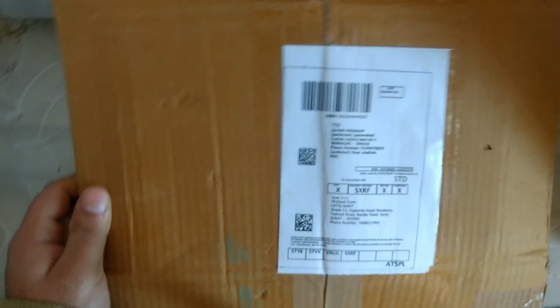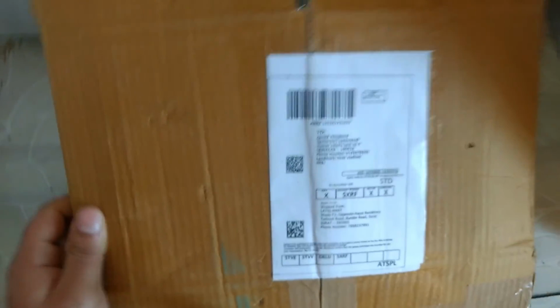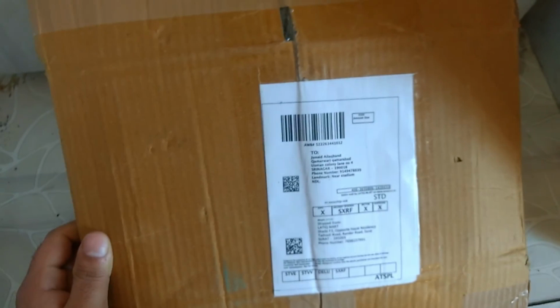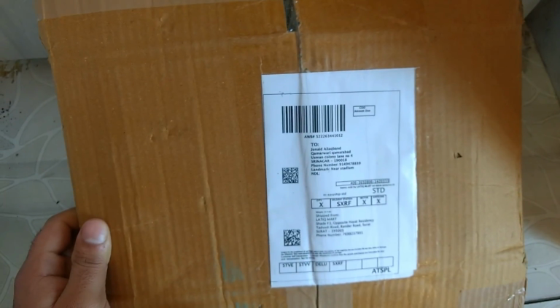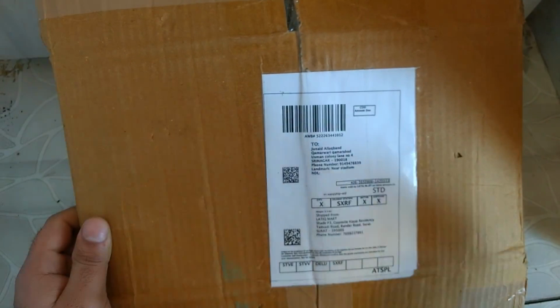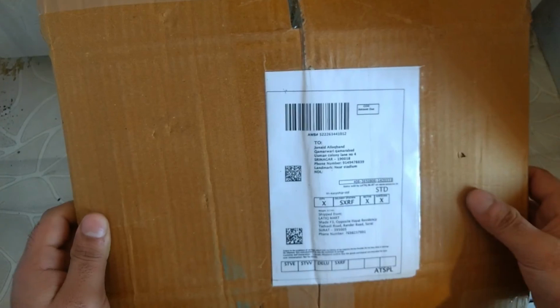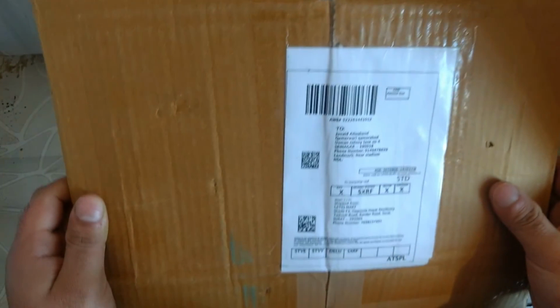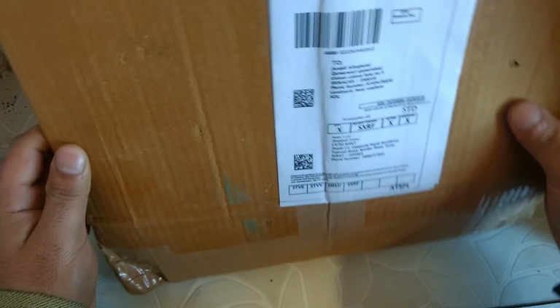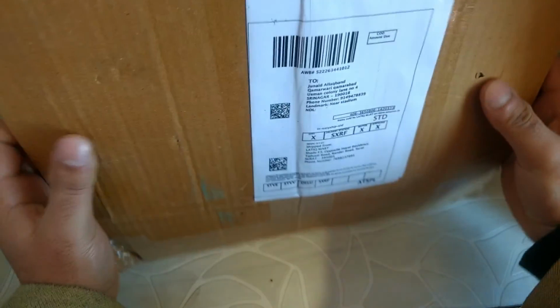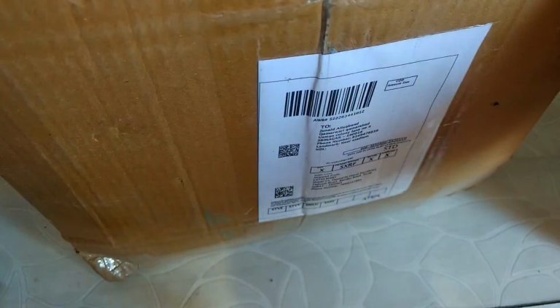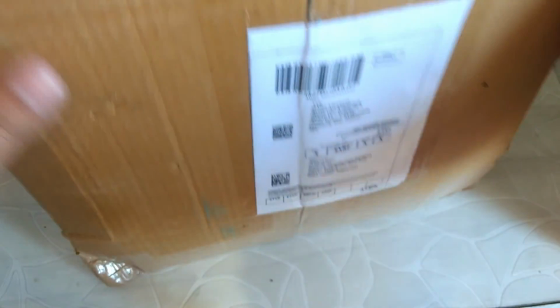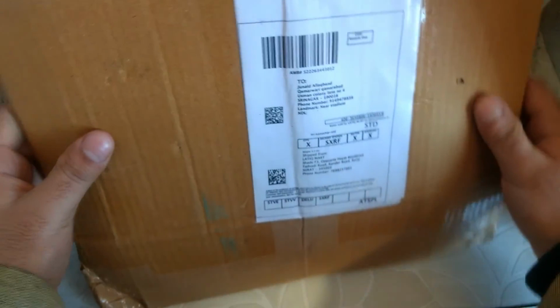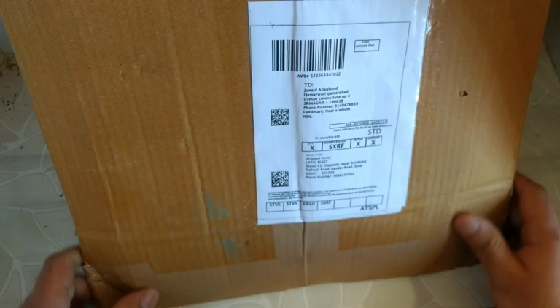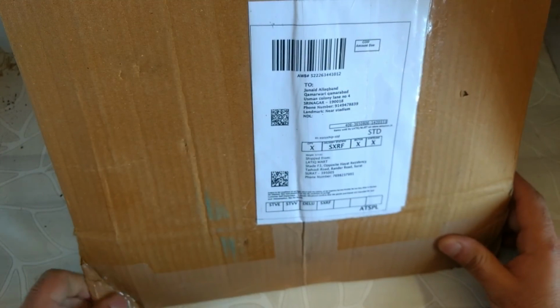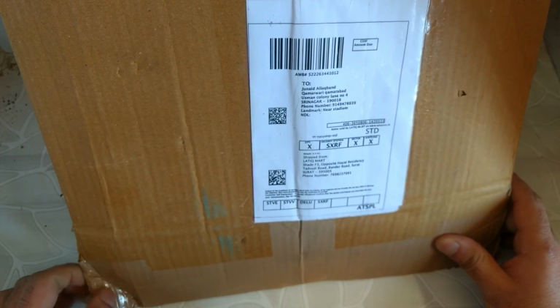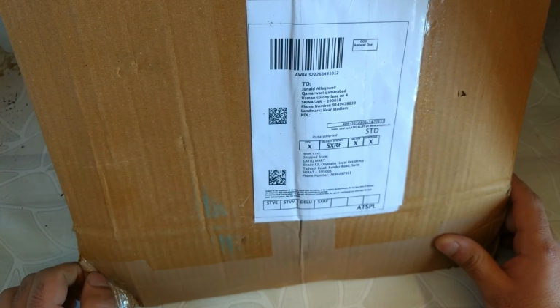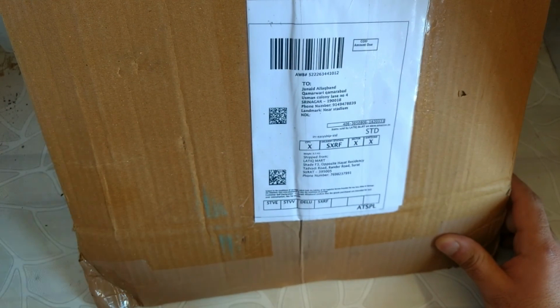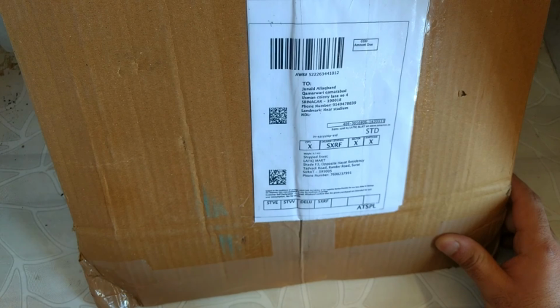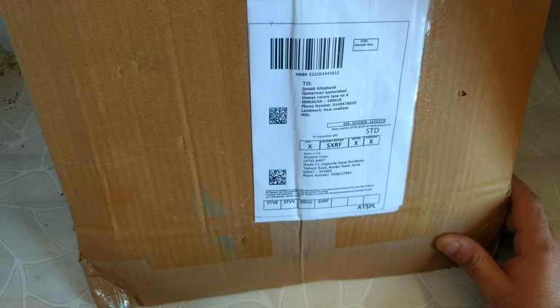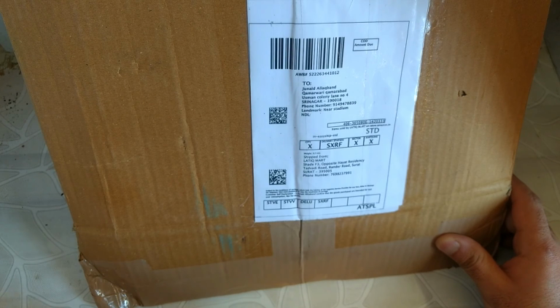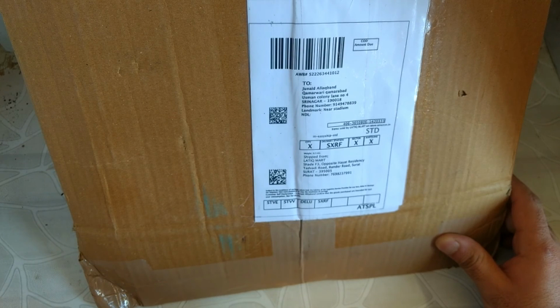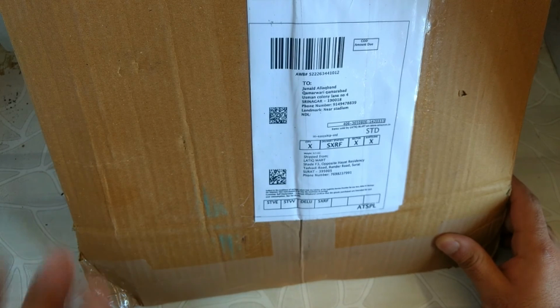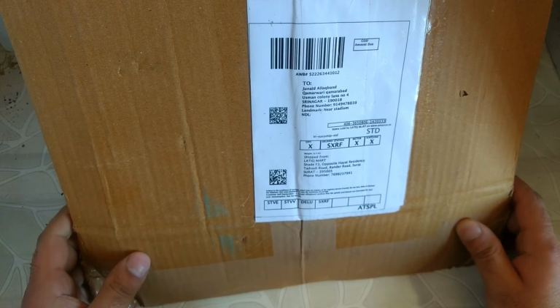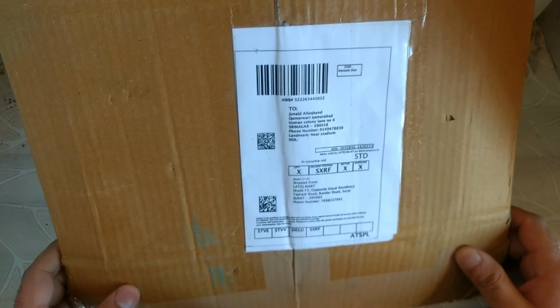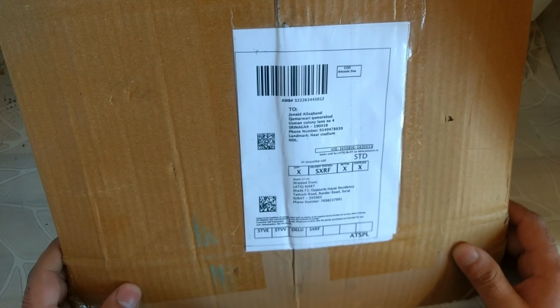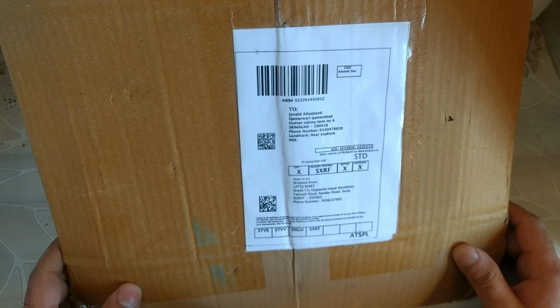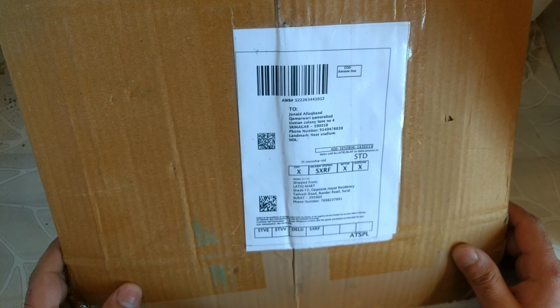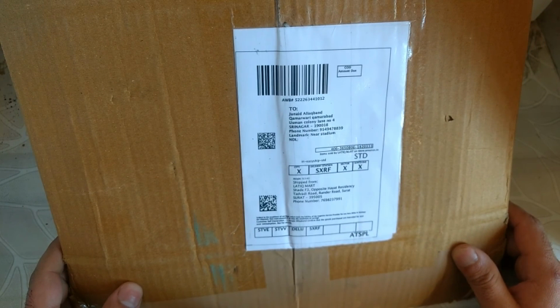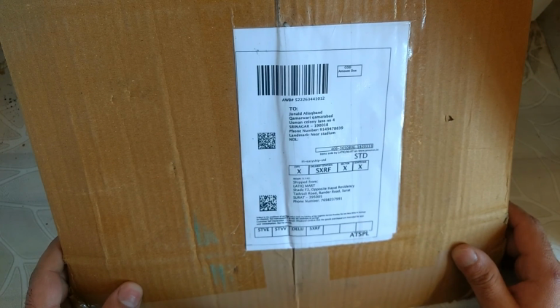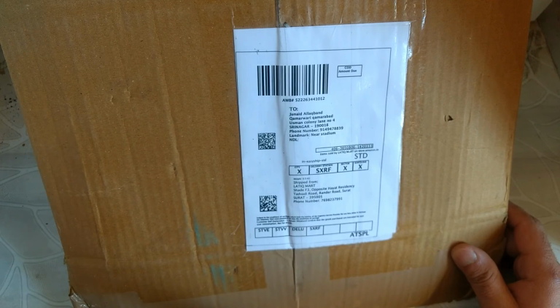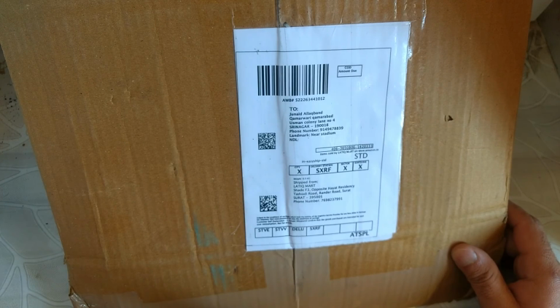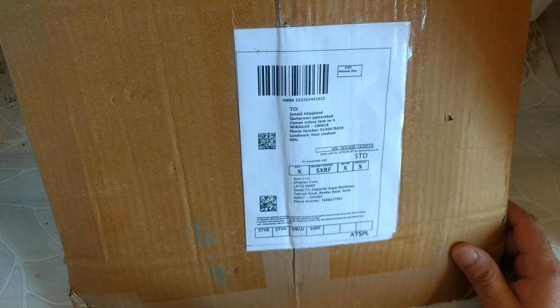Unboxing it here will be a bit difficult, so I will unbox it like this or do another position, then unbox it because it is not possible to unbox this product in this position. So let's change the position.